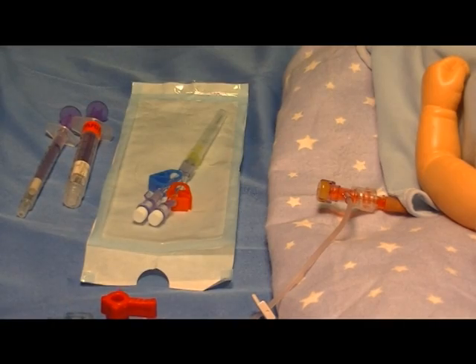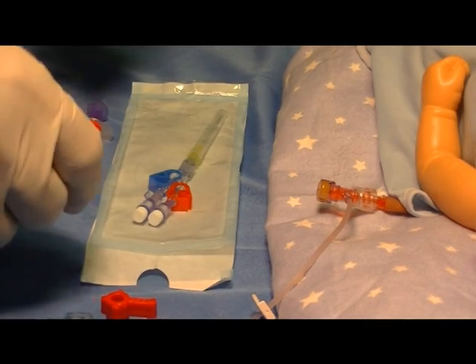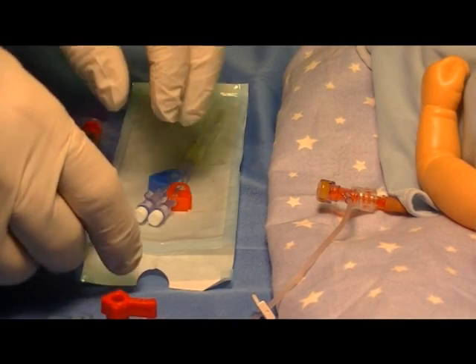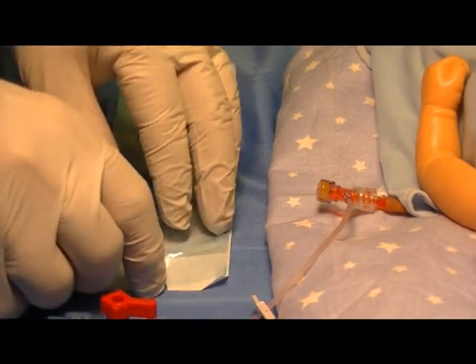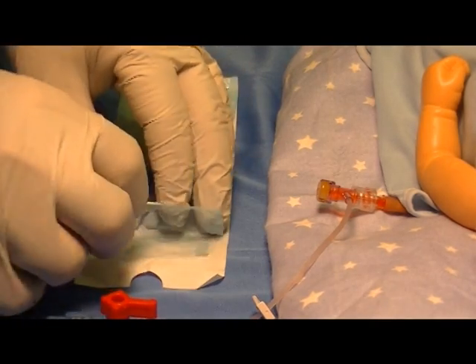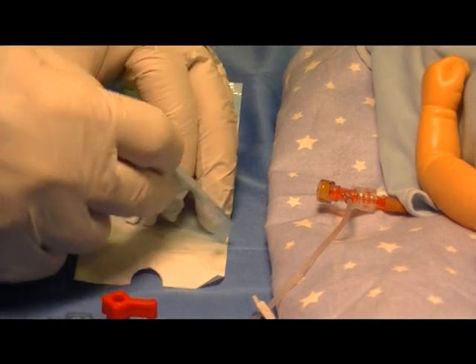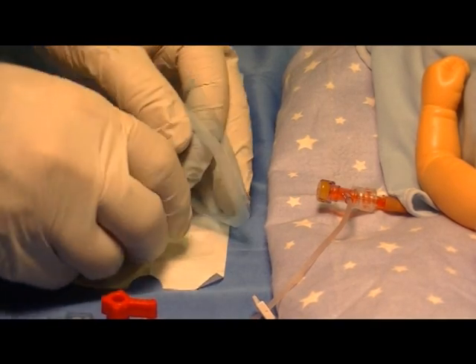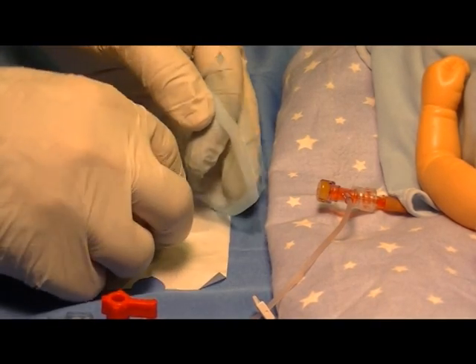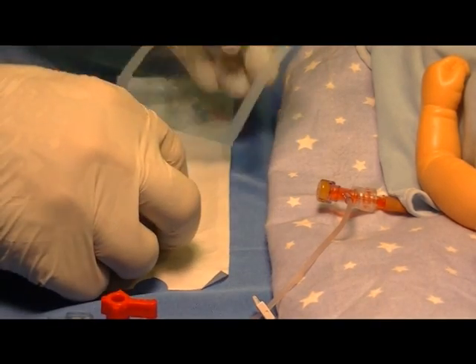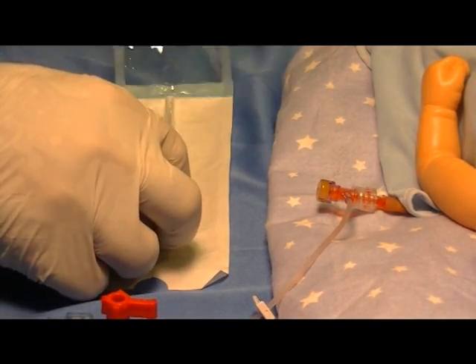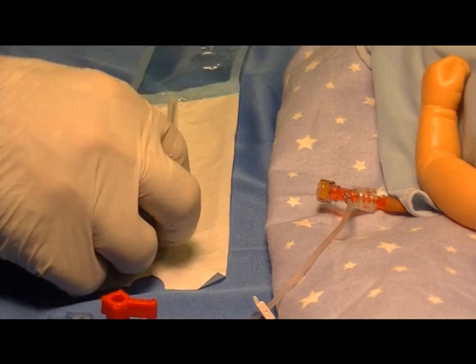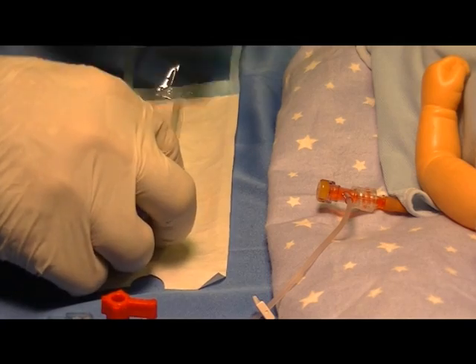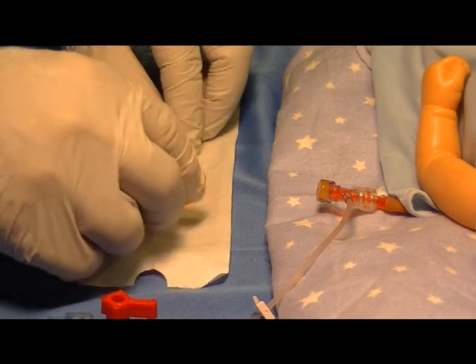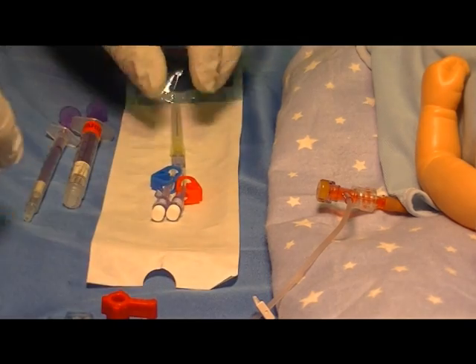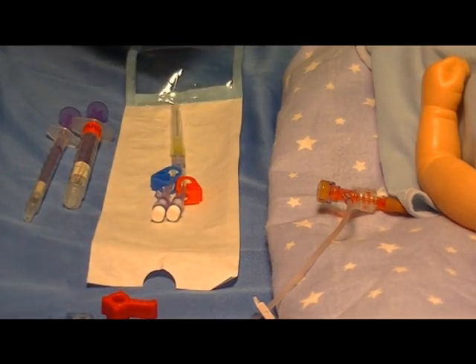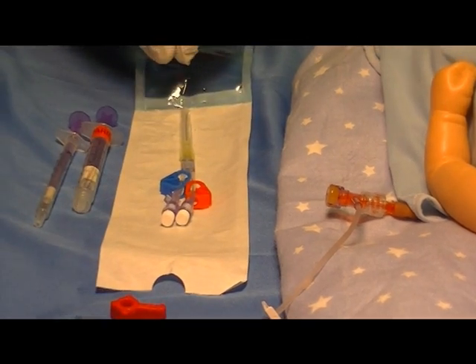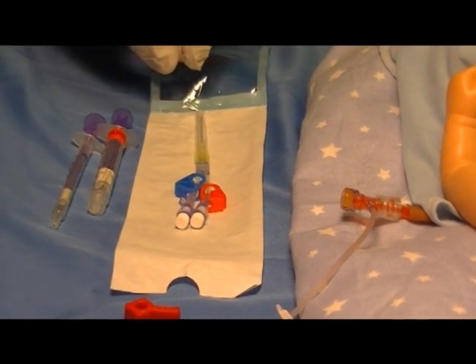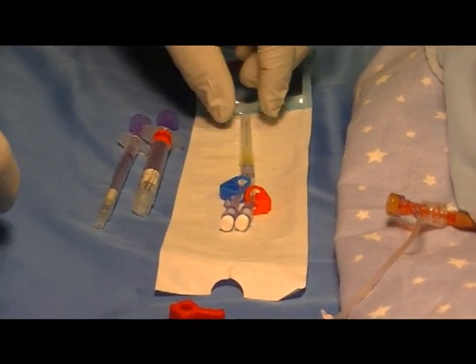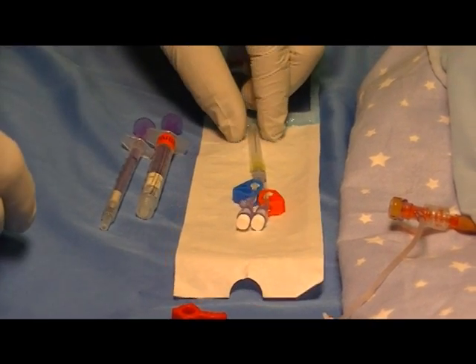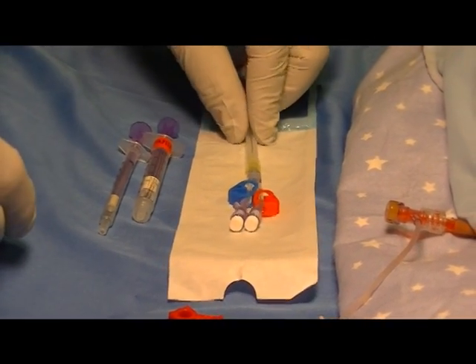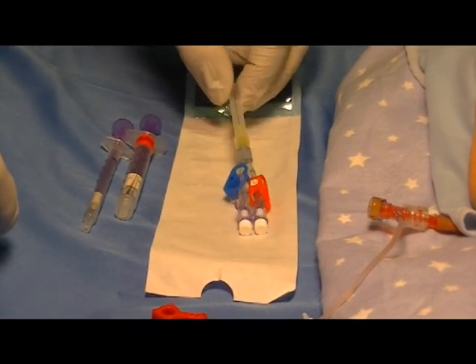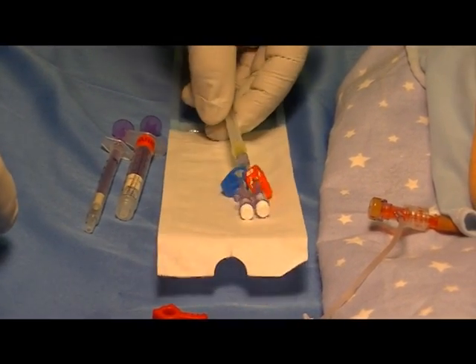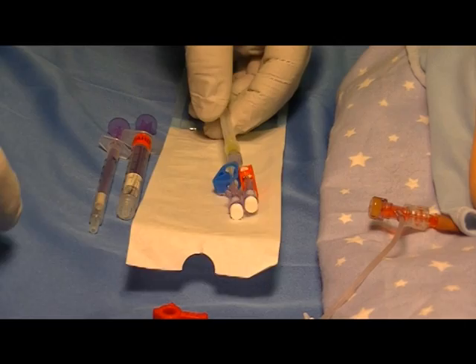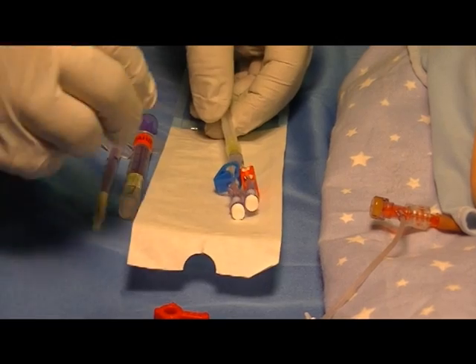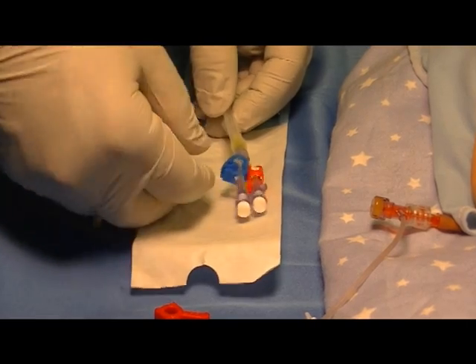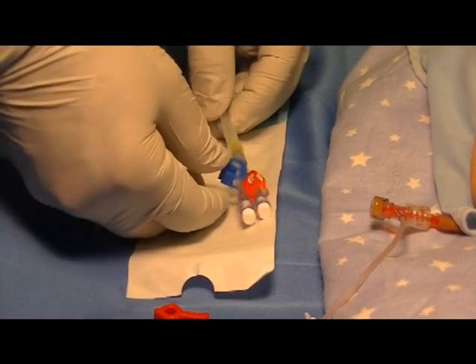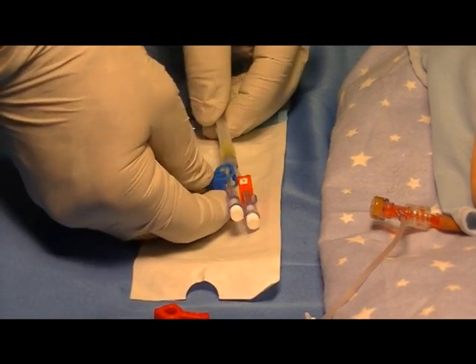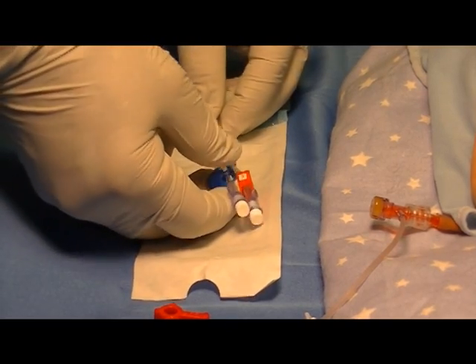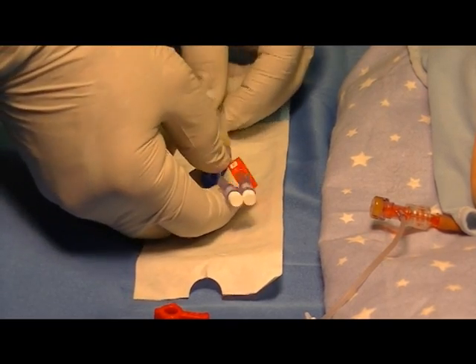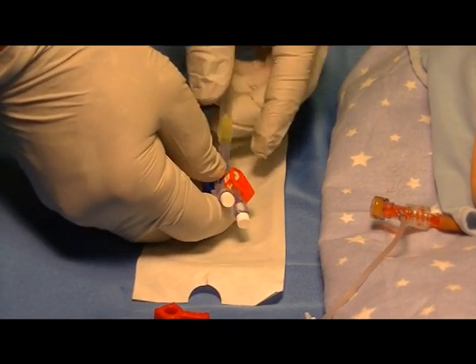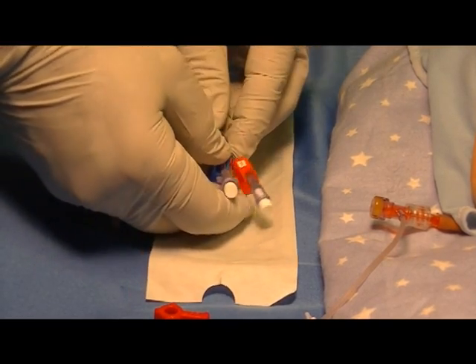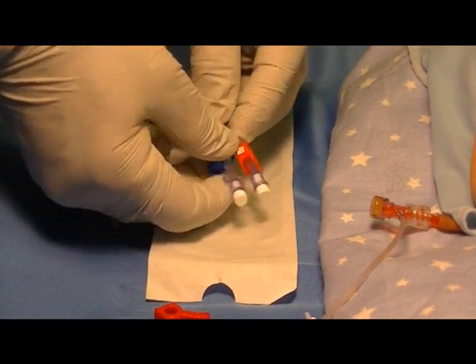Next, open the Humi micro draw device and inspect it for integrity. Make sure the sterility cover is in place, along with the white vent plugs and the clamps.